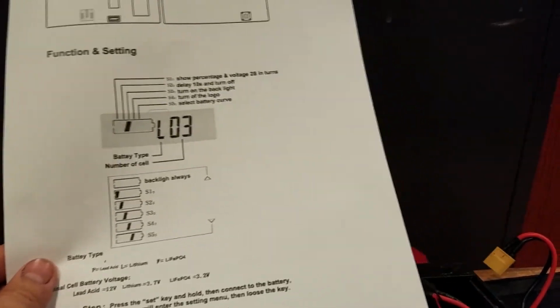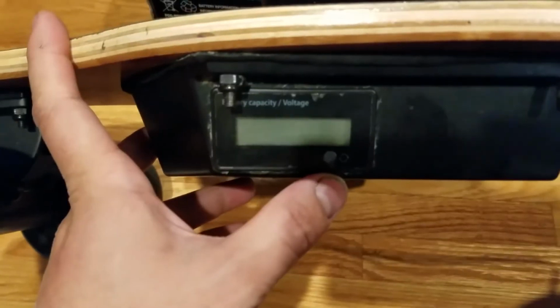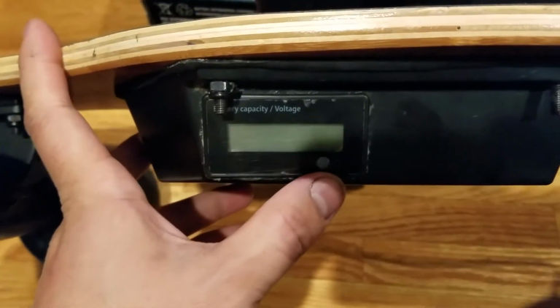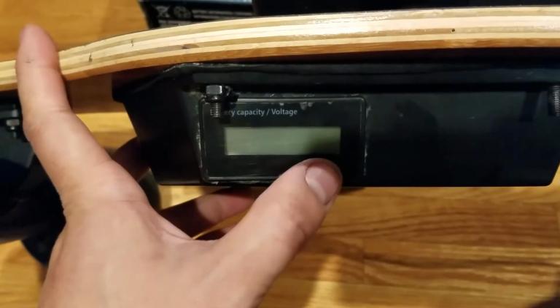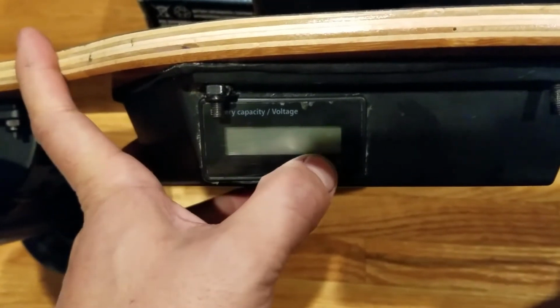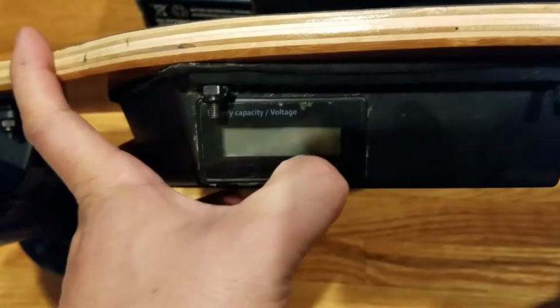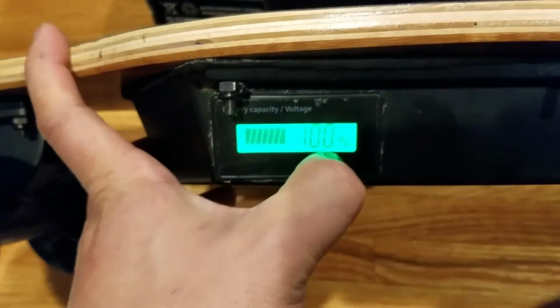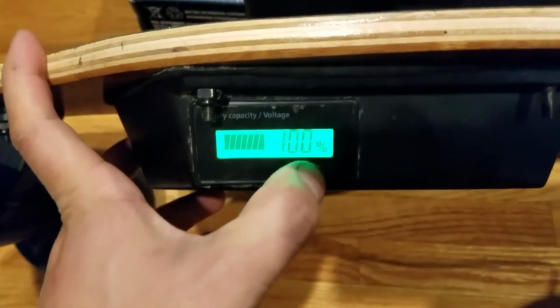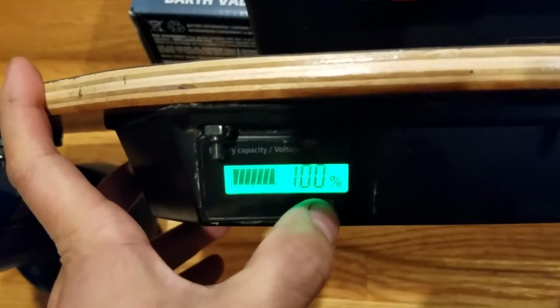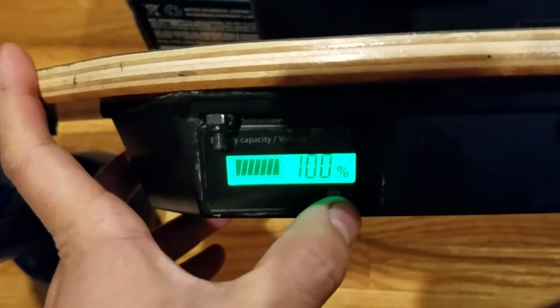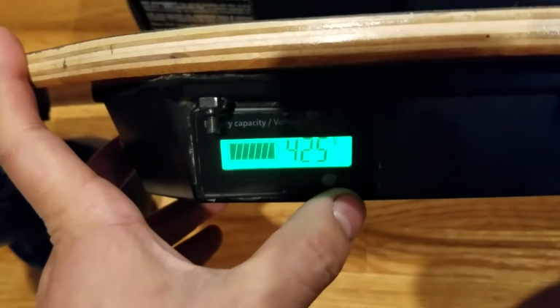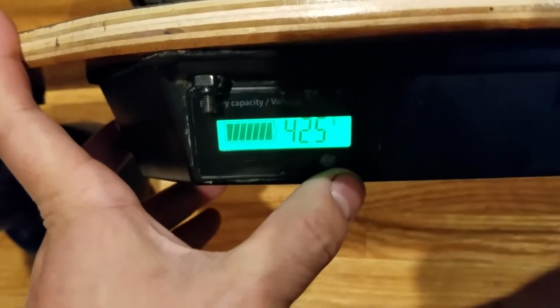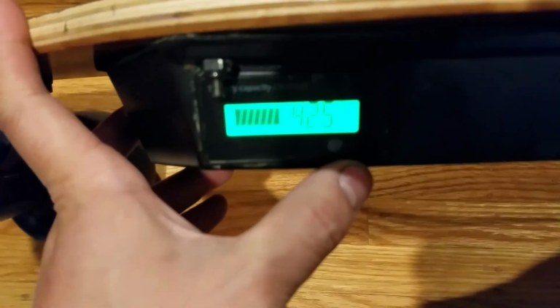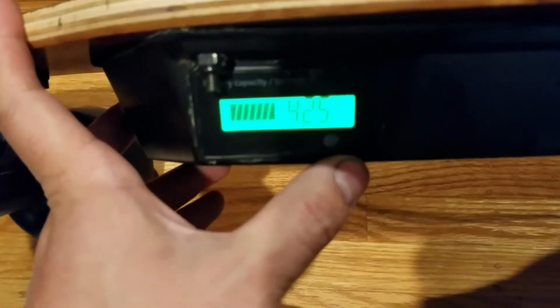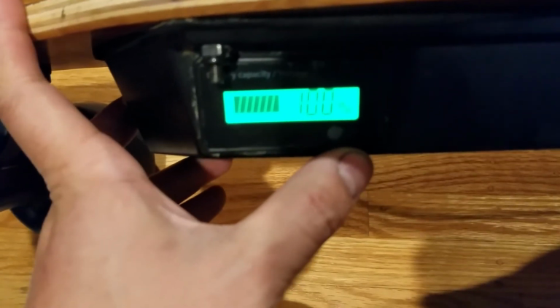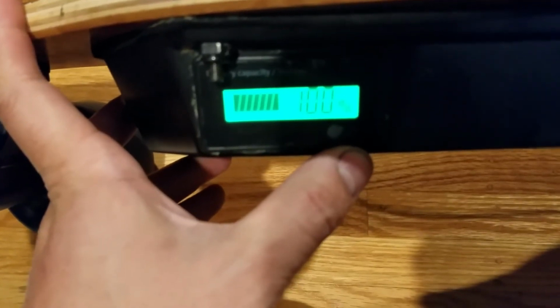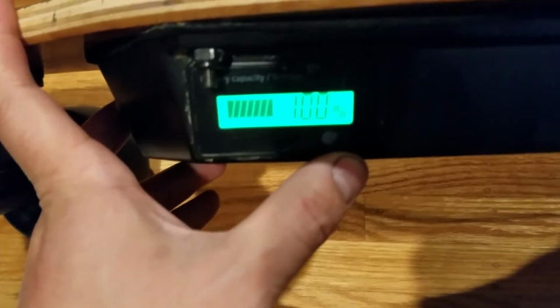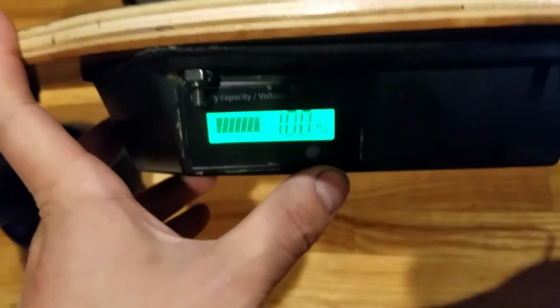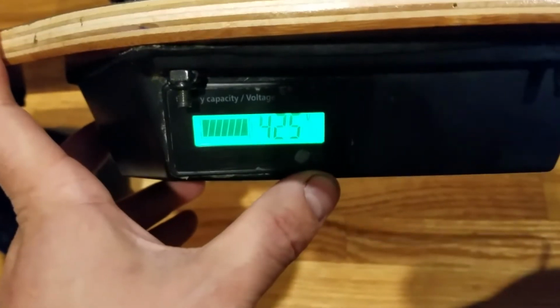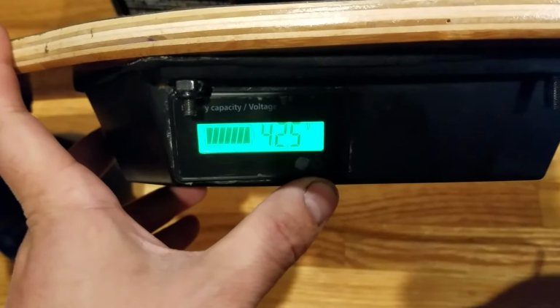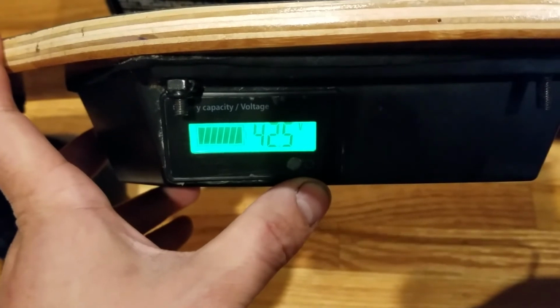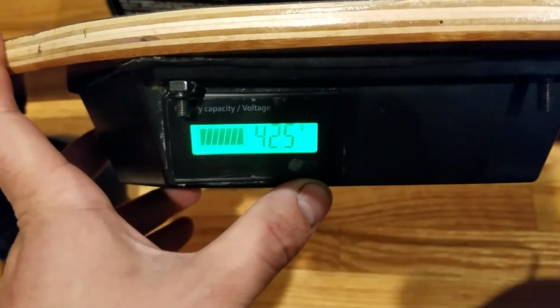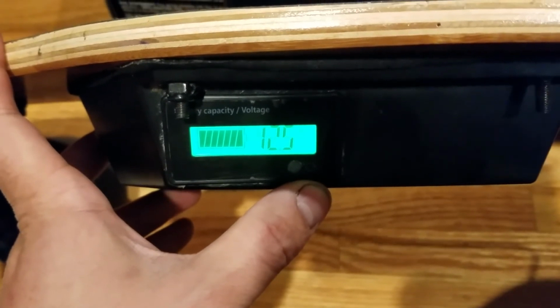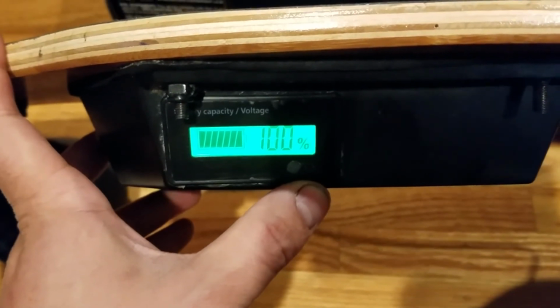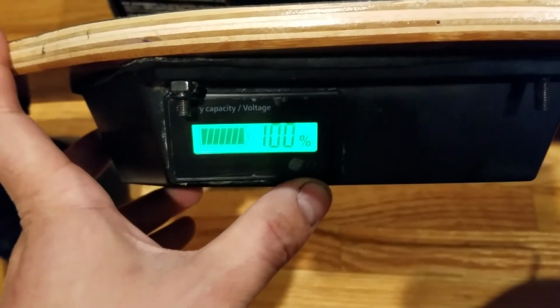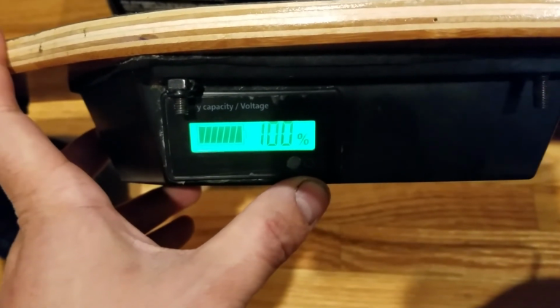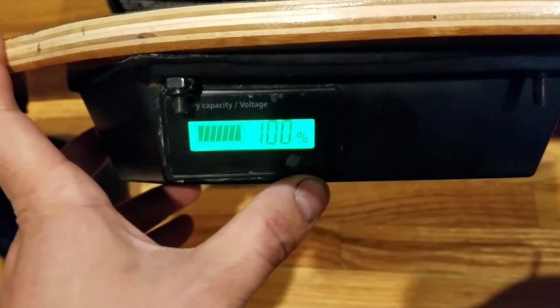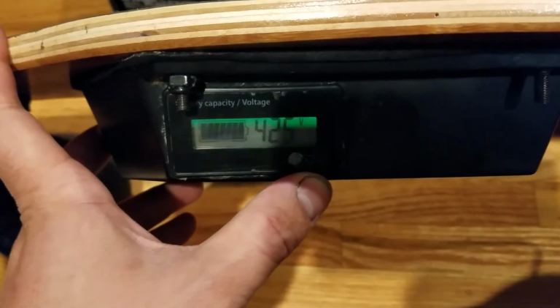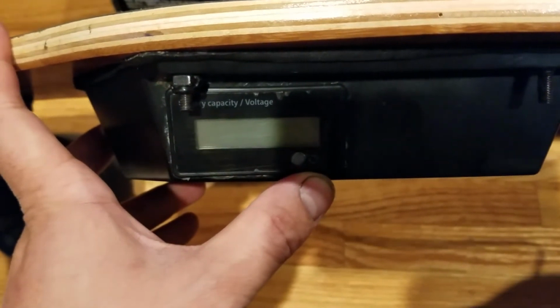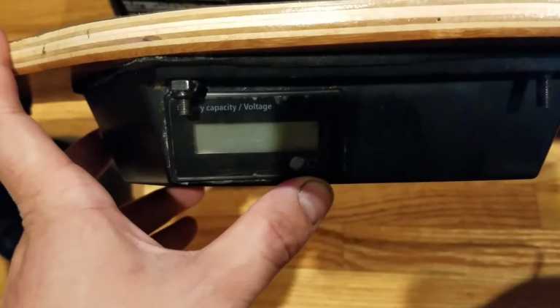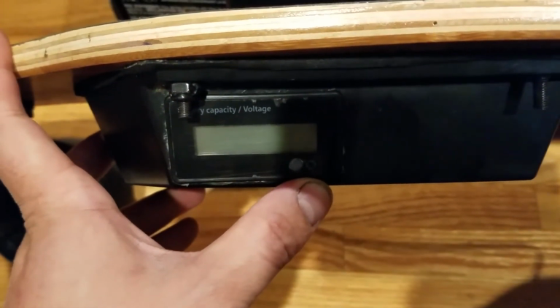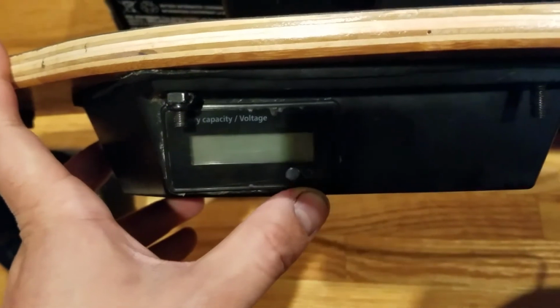Well, that's it for the battery gauge mod on the Meepo board. Subscribe for more videos on modifications to the board — I have a few ideas I want to try out. Thanks for watching.